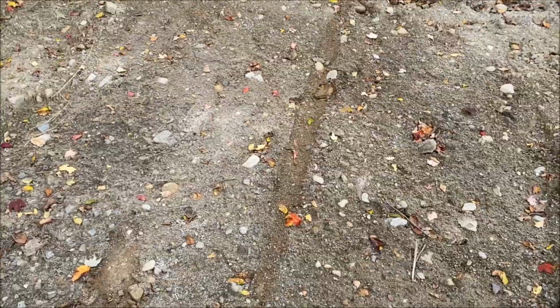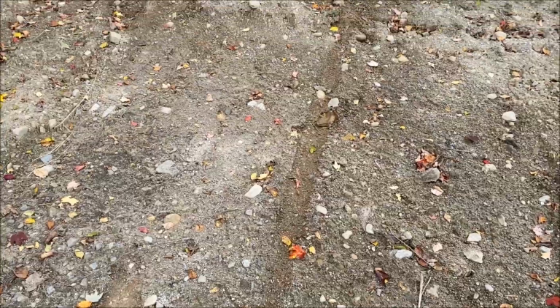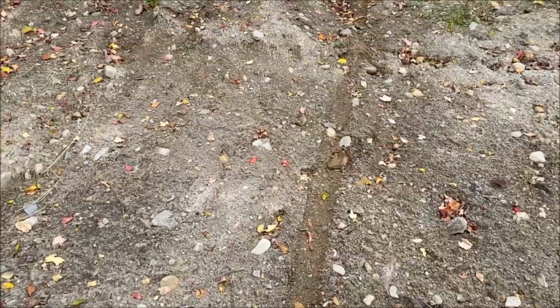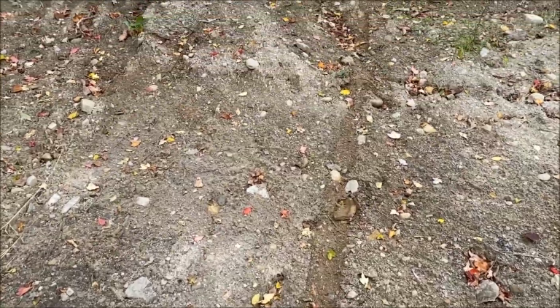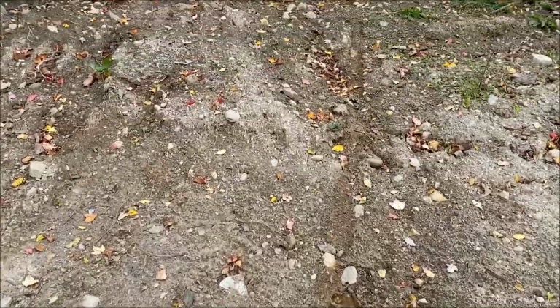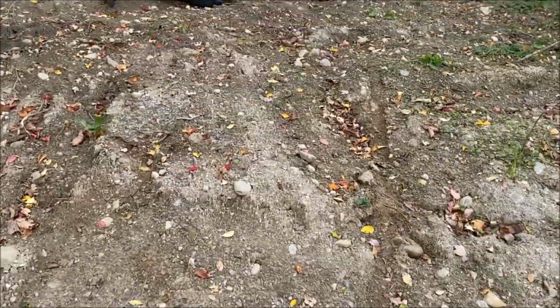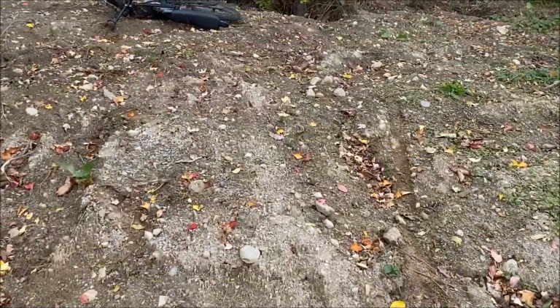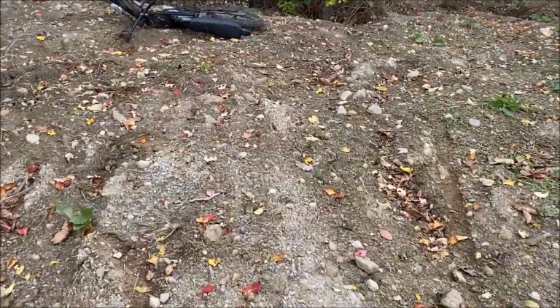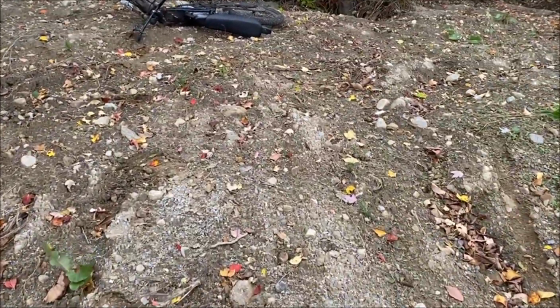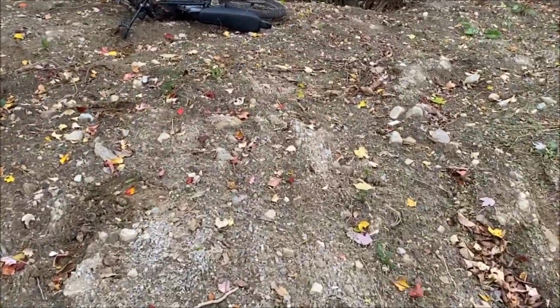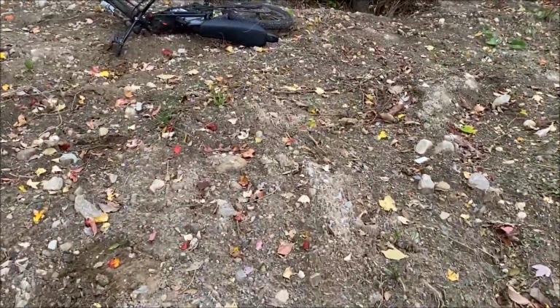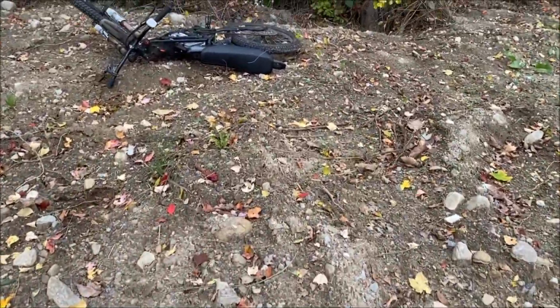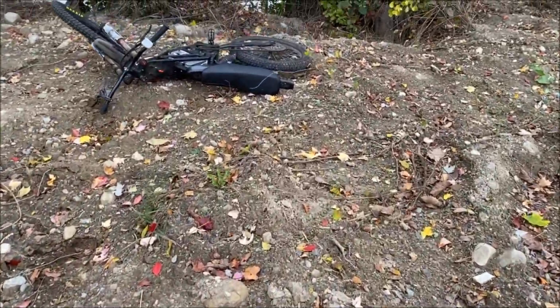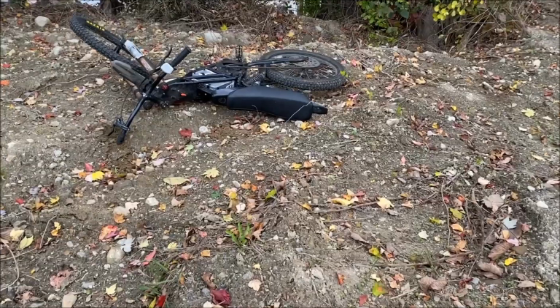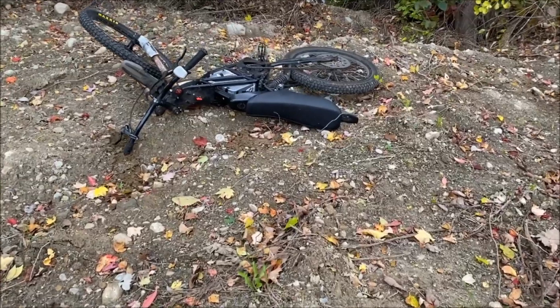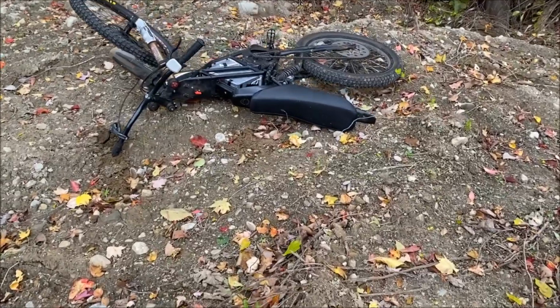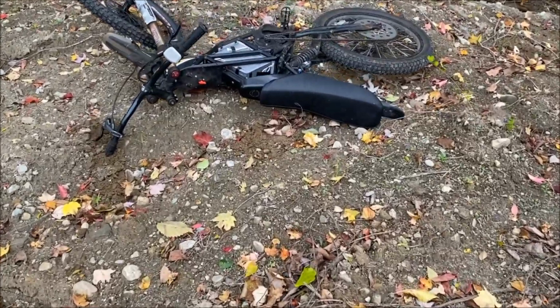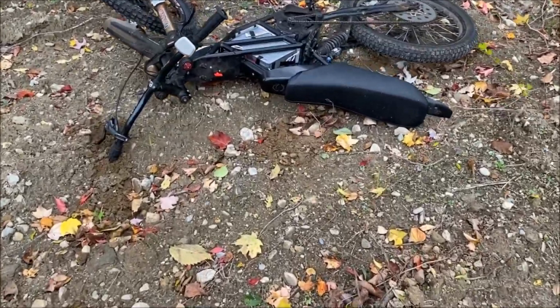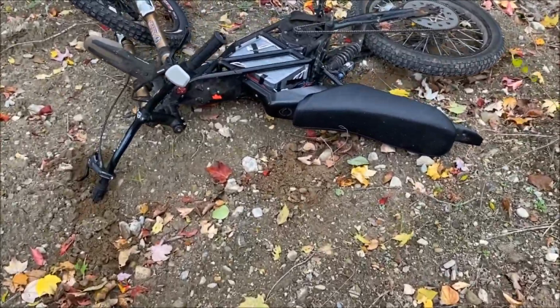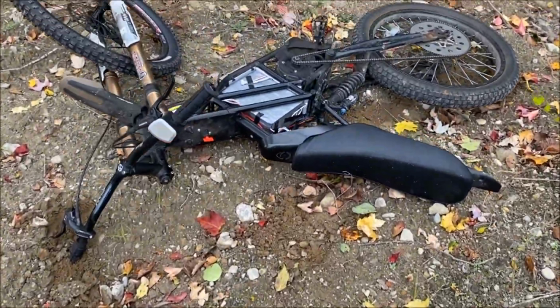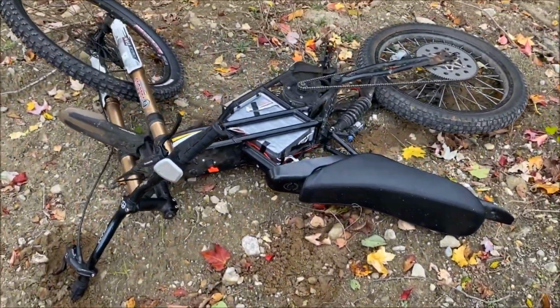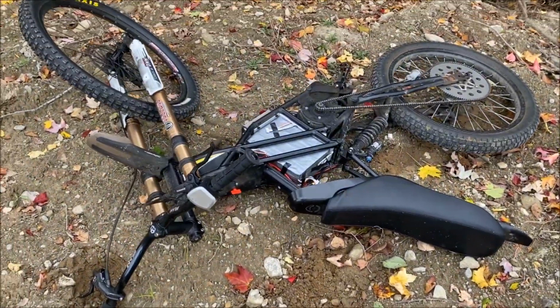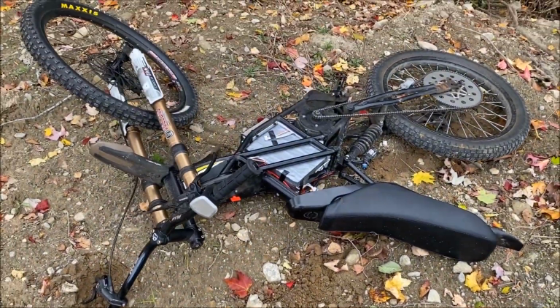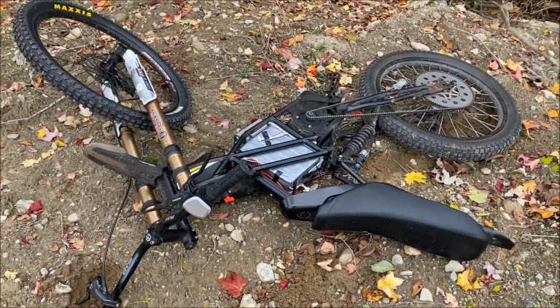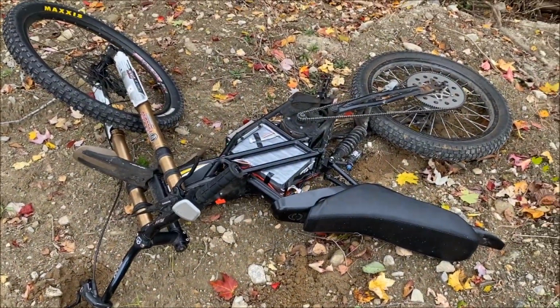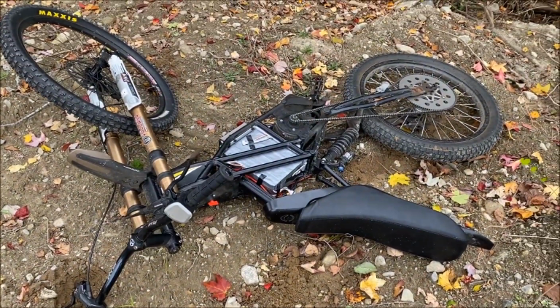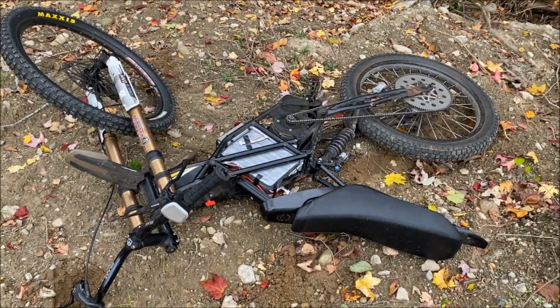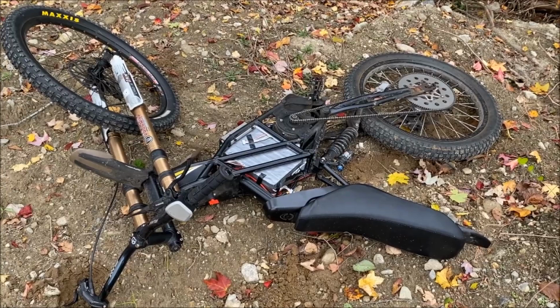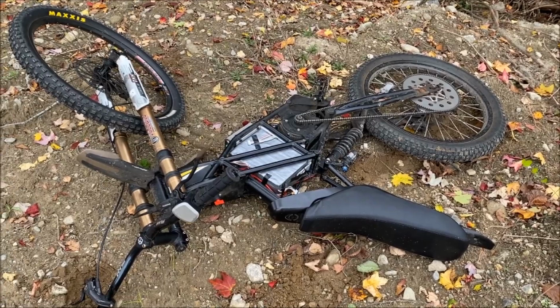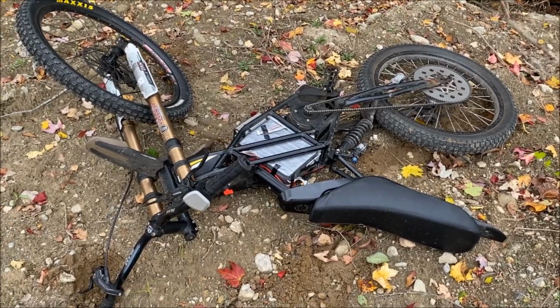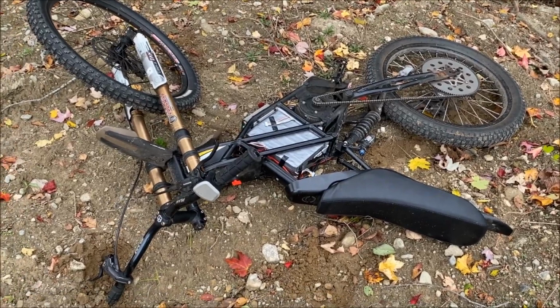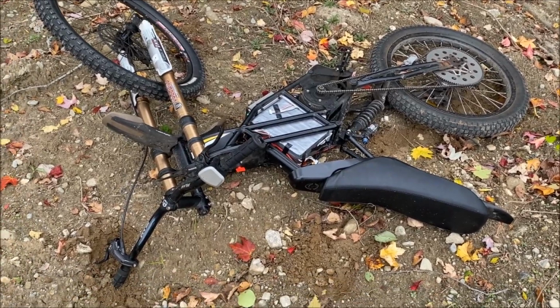Oh my God, I'm so embarrassed — I just went ripping up this big hill on somebody's construction property, and I just dropped my bike and ate it right there. I was trying to just loop around and I ate it.